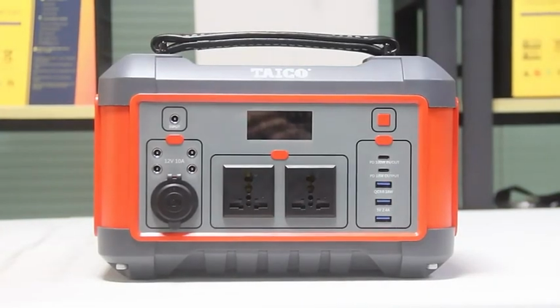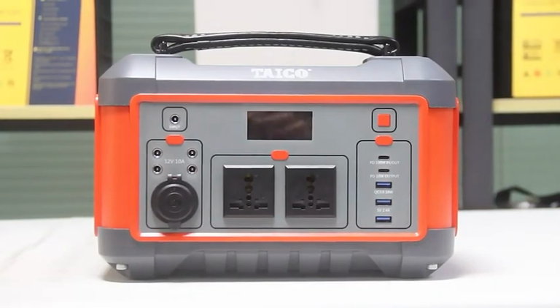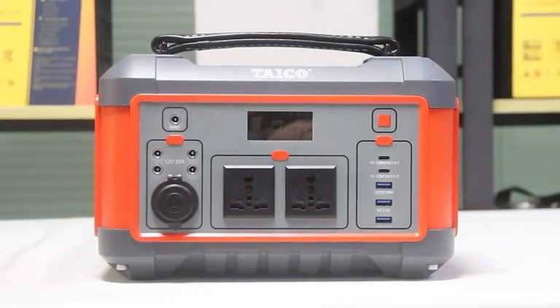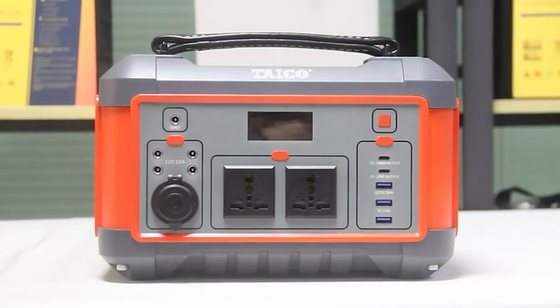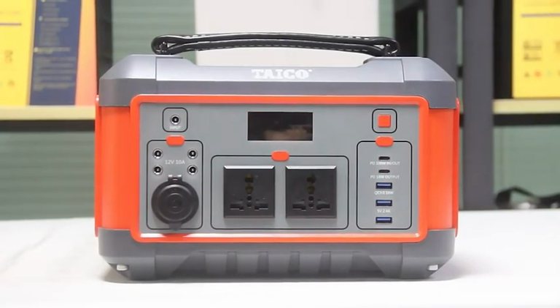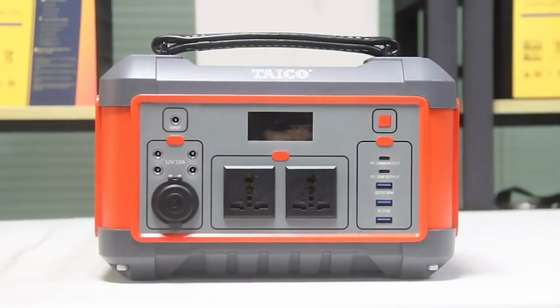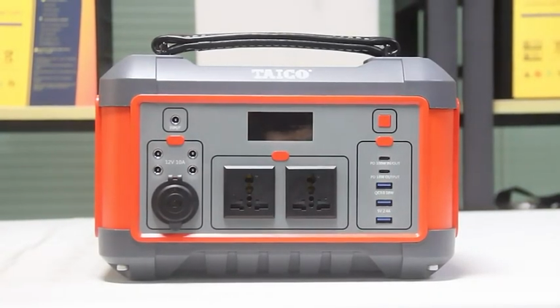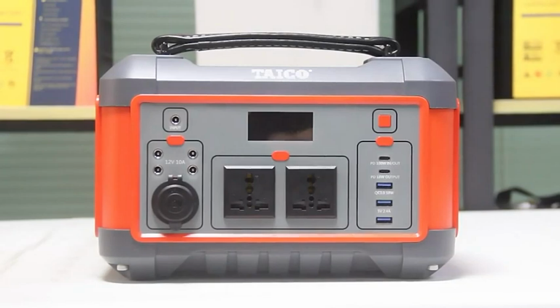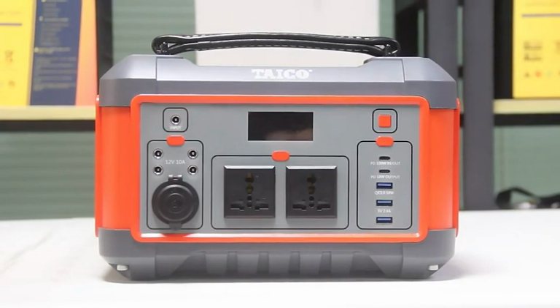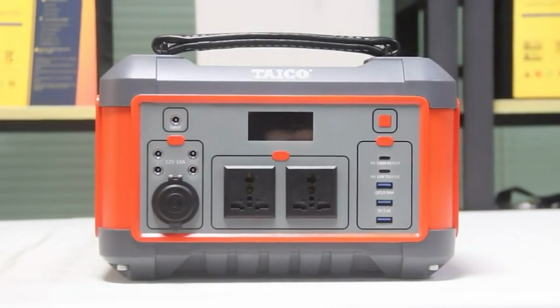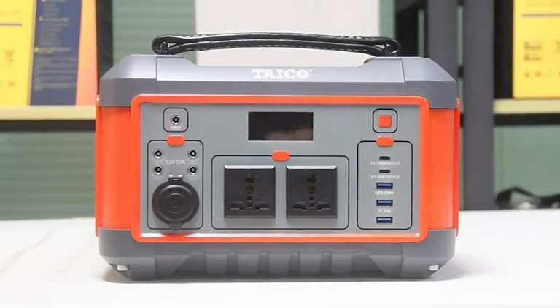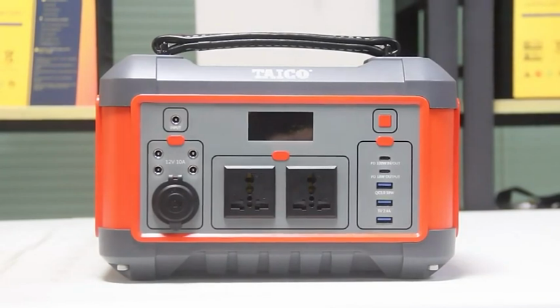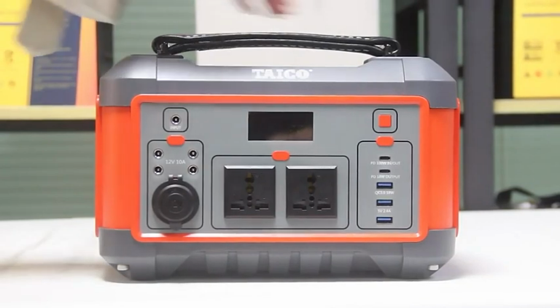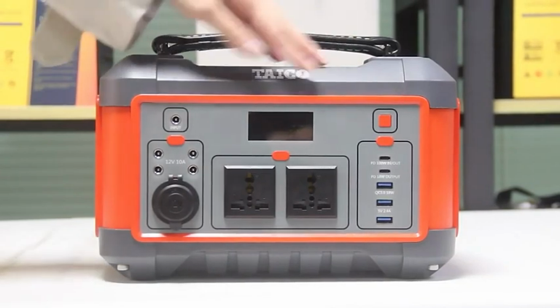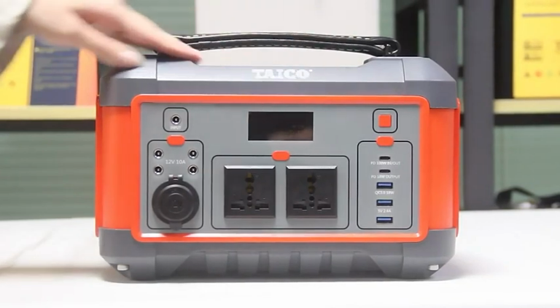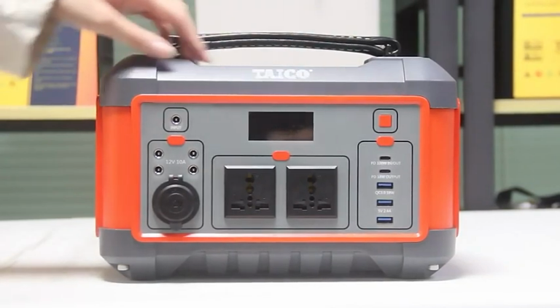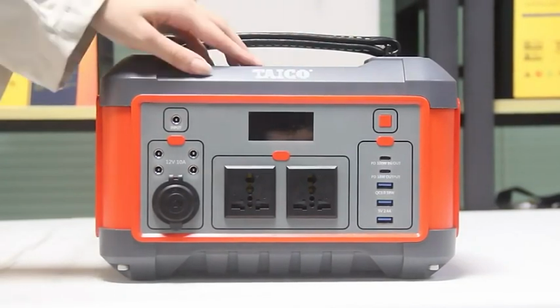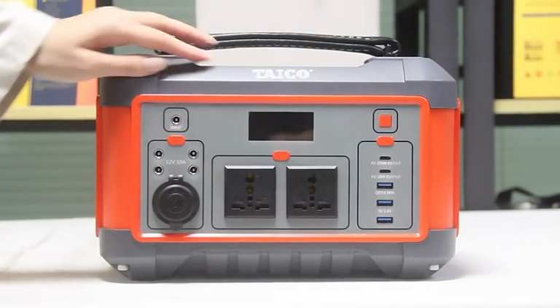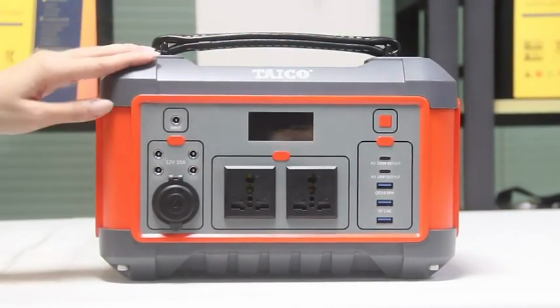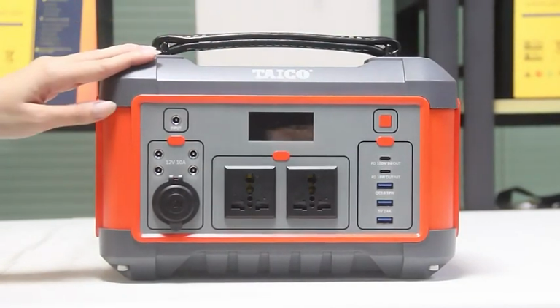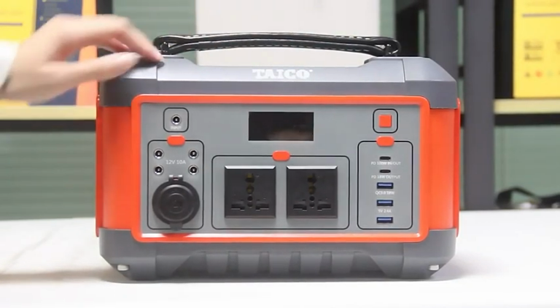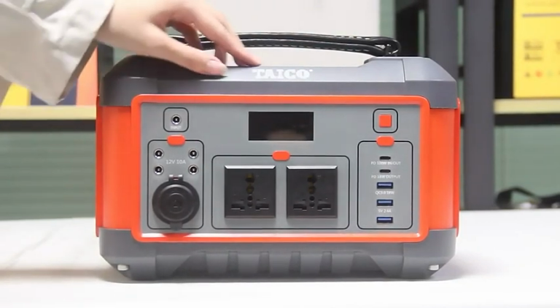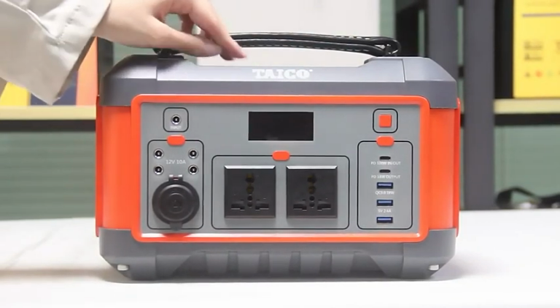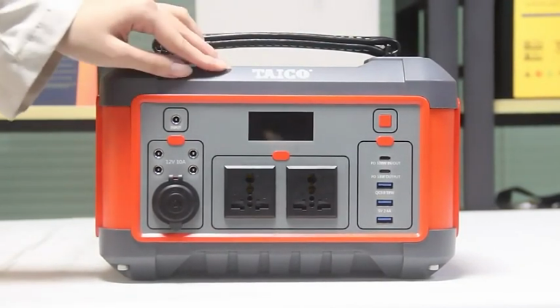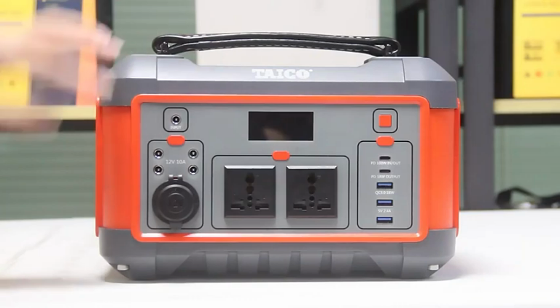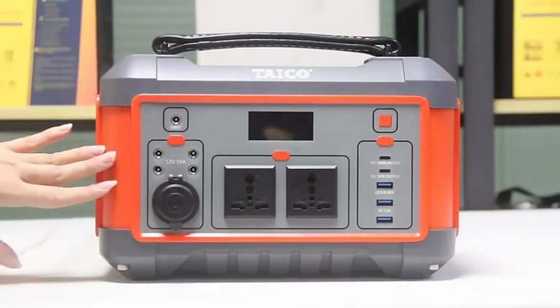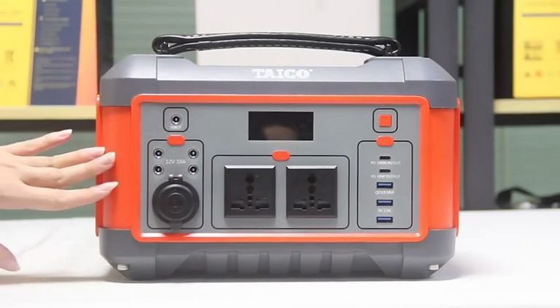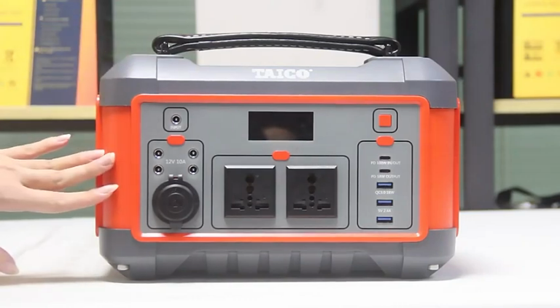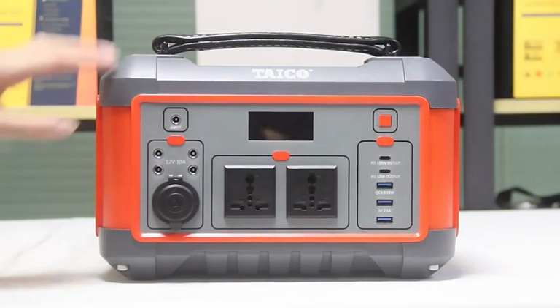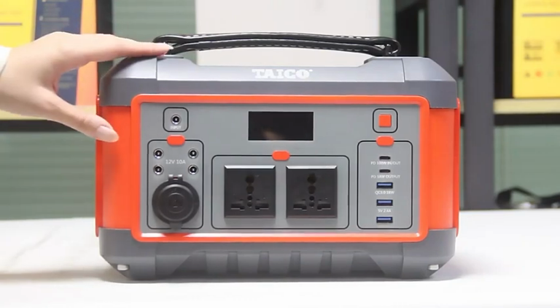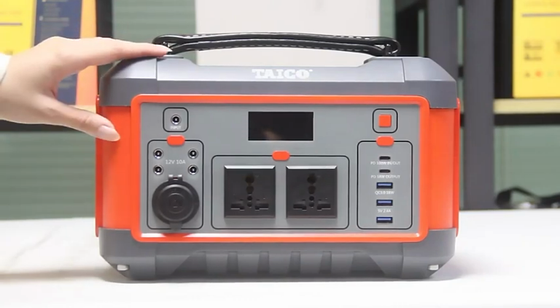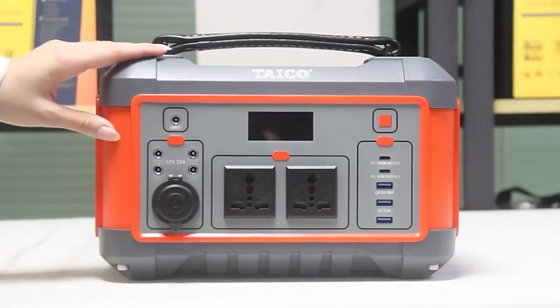Hi friends, welcome to Taiko Battery. Today let me introduce our new design portable power stations. It uses green and orange colors. It looks very beautiful.